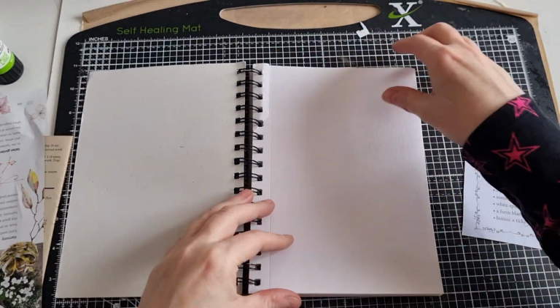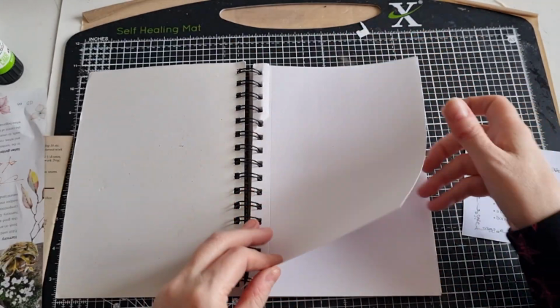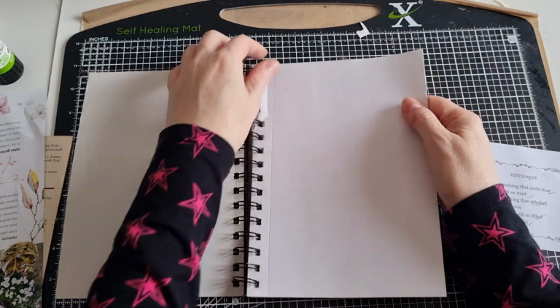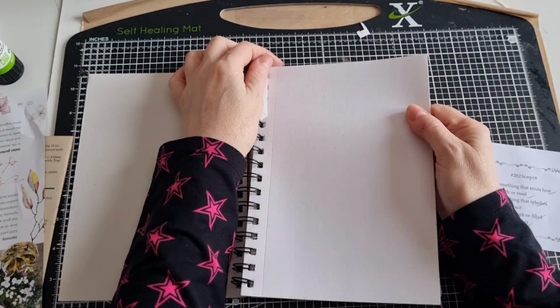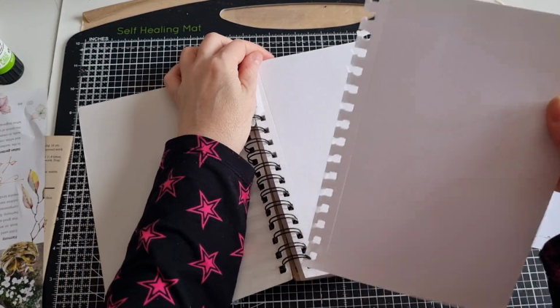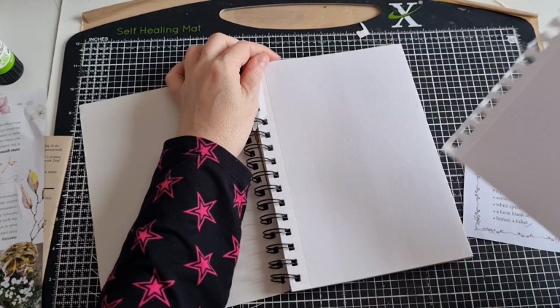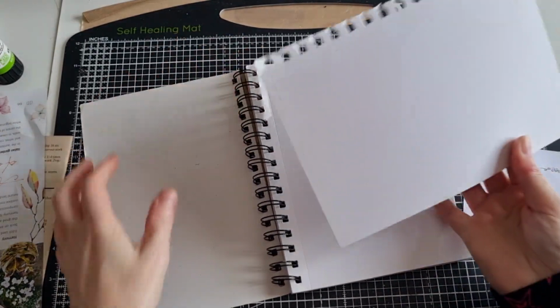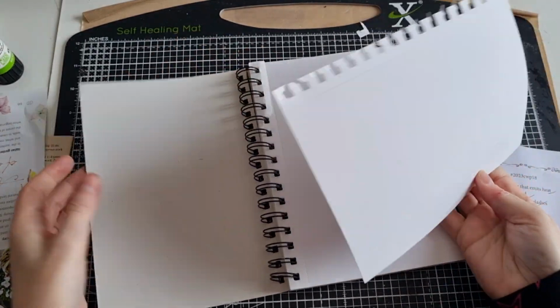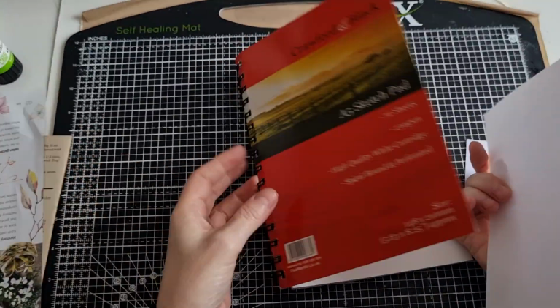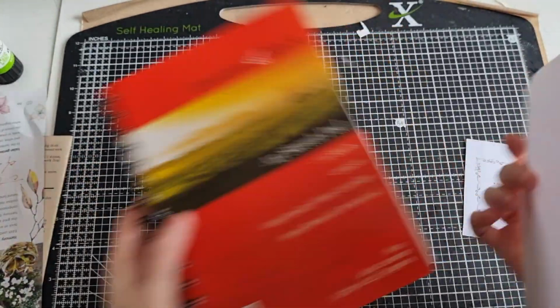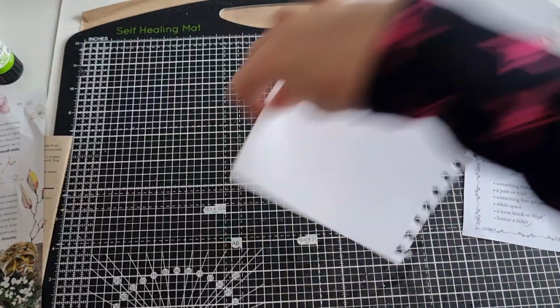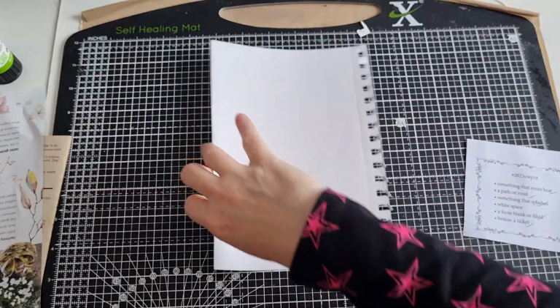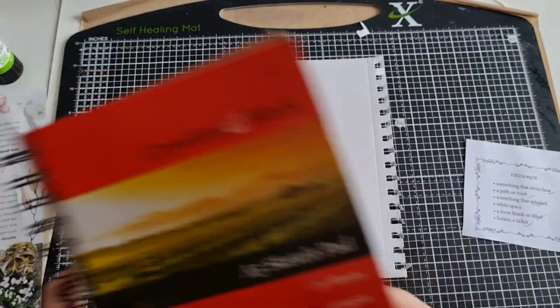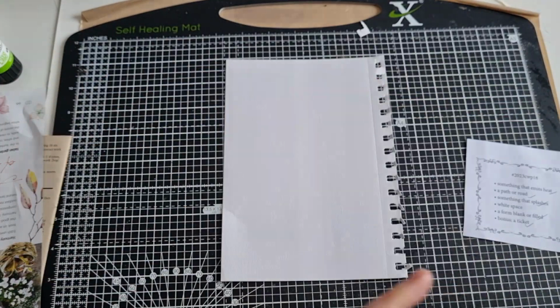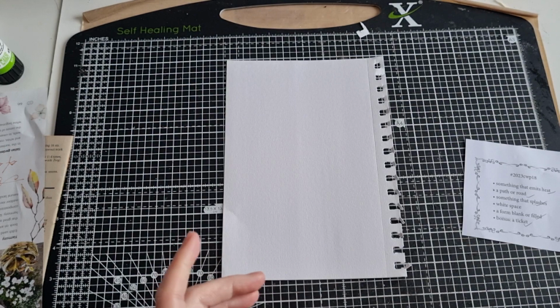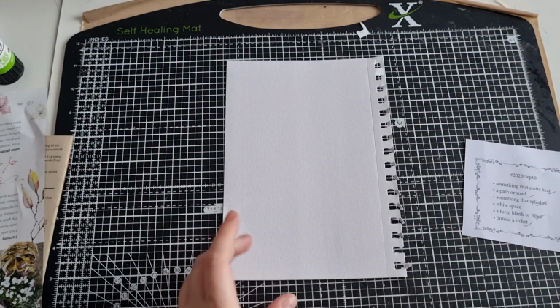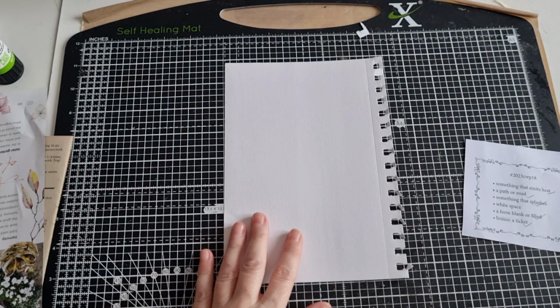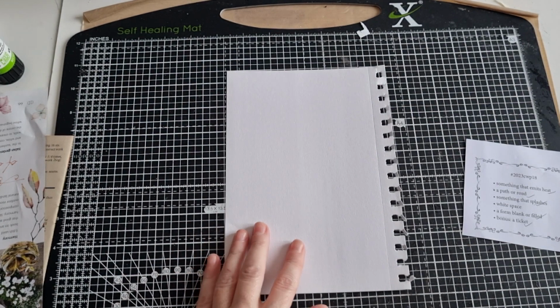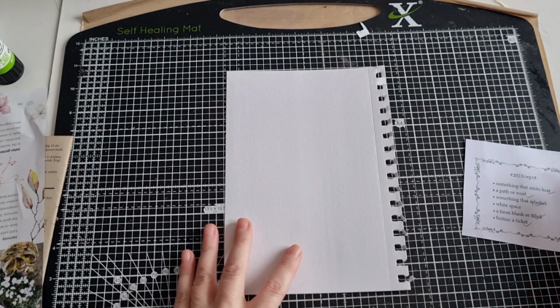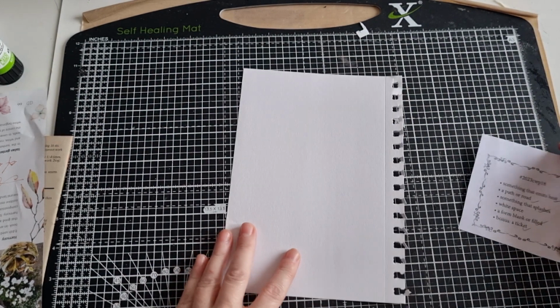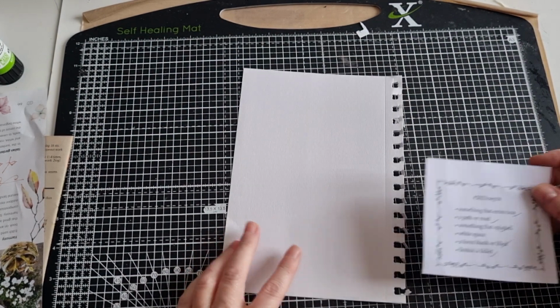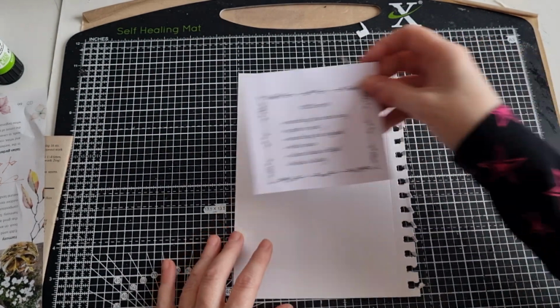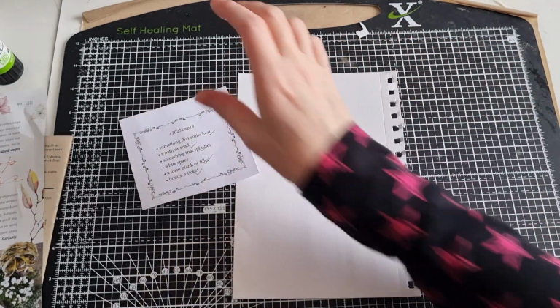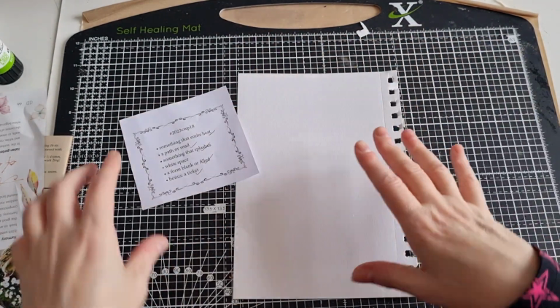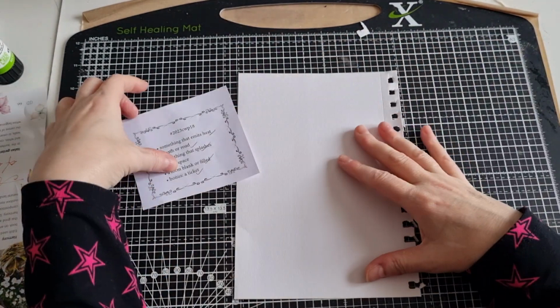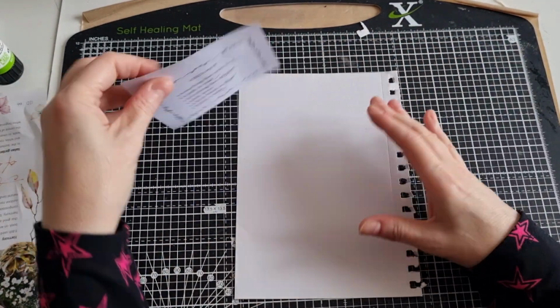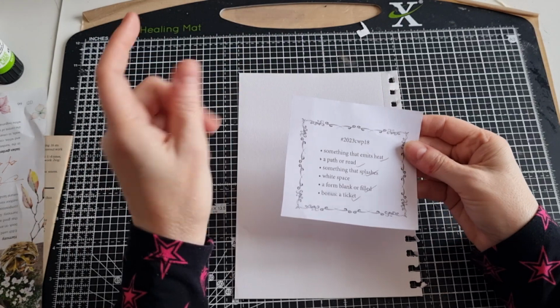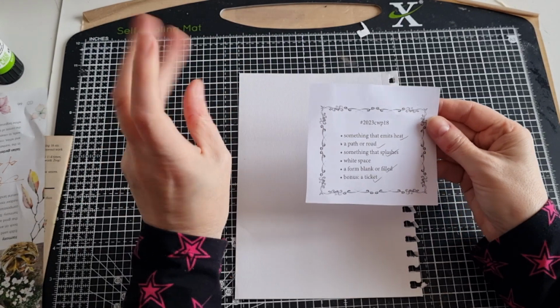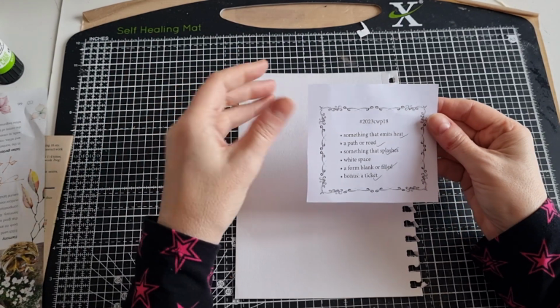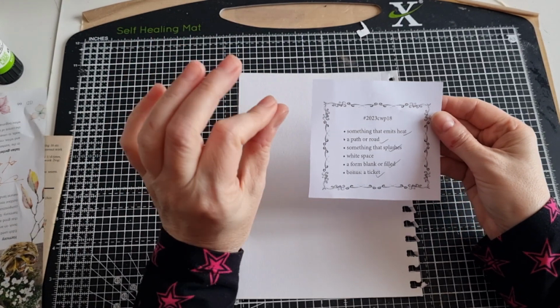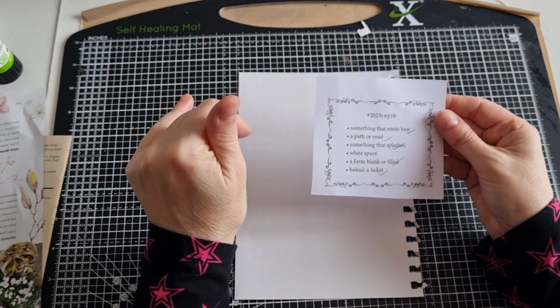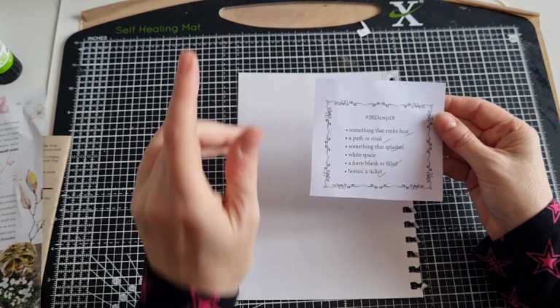So this week there is no memory keeping. The last two weeks I've done some memory keeping collages as part of this challenge, which has been lots of fun, but this week there's no memory keeping.